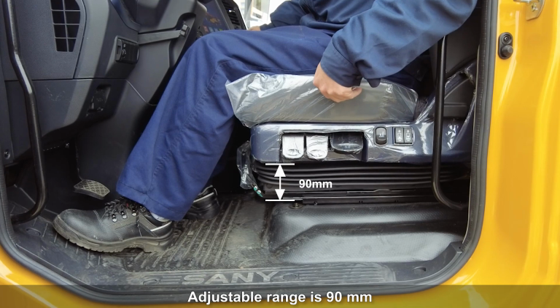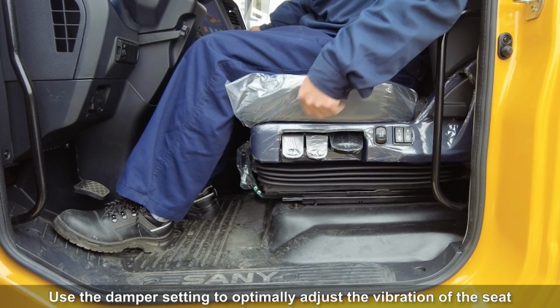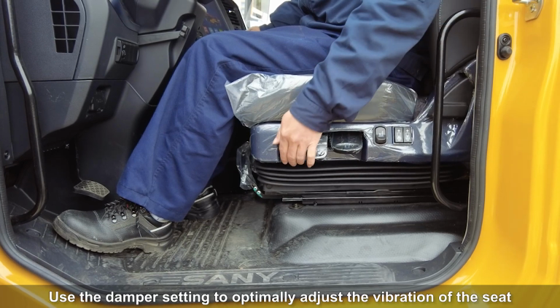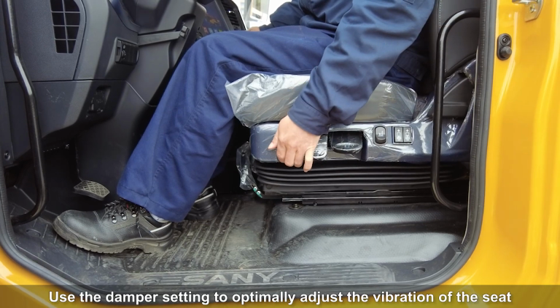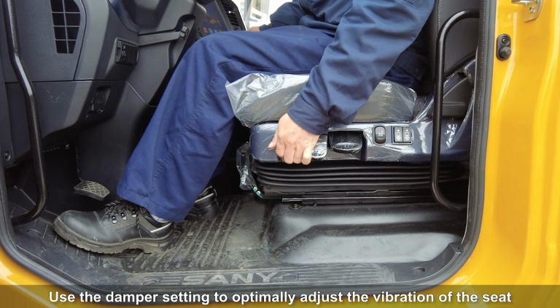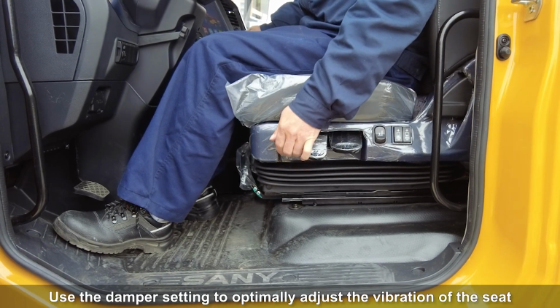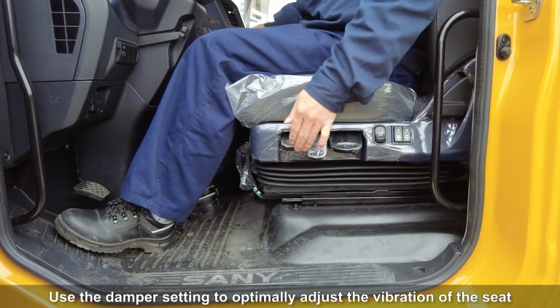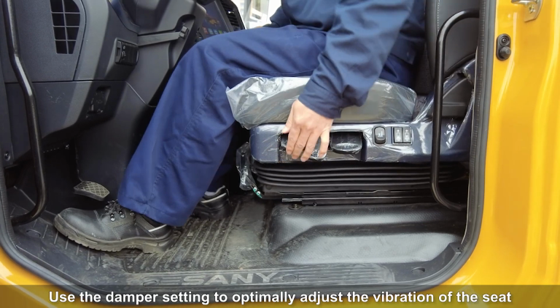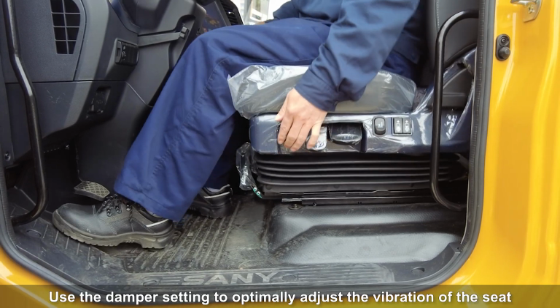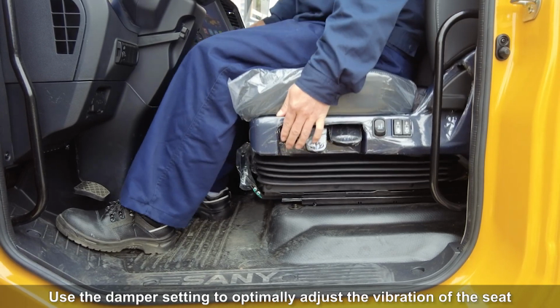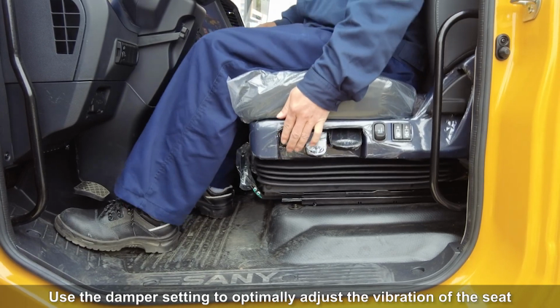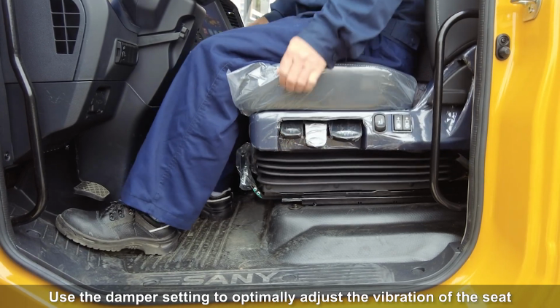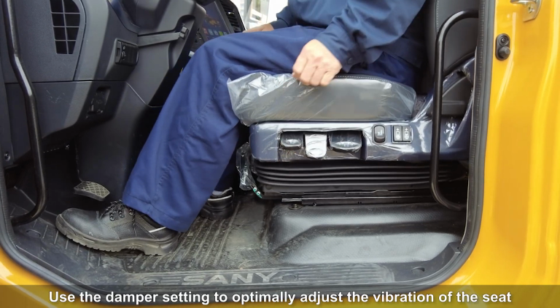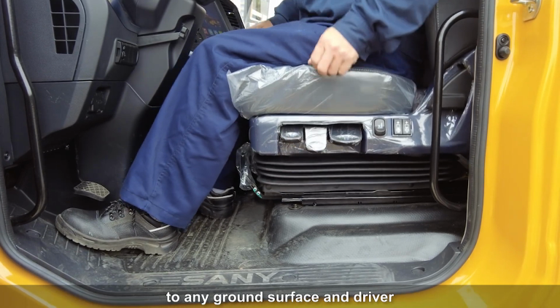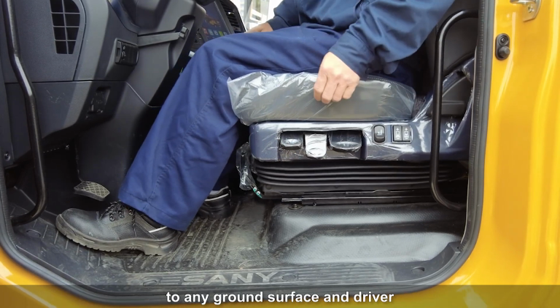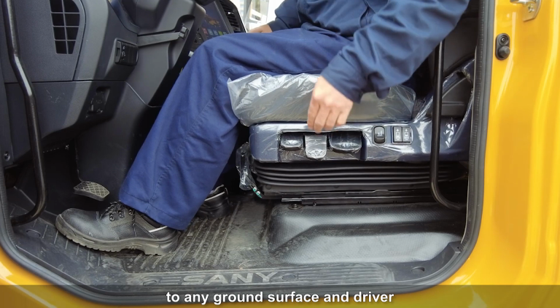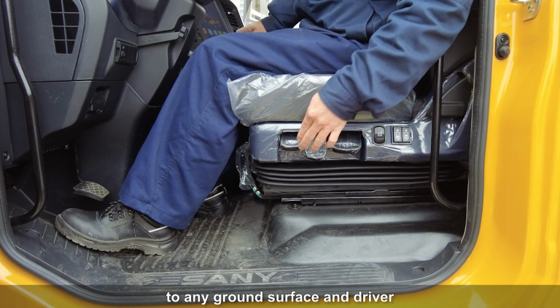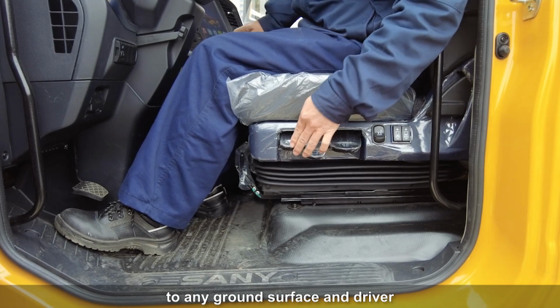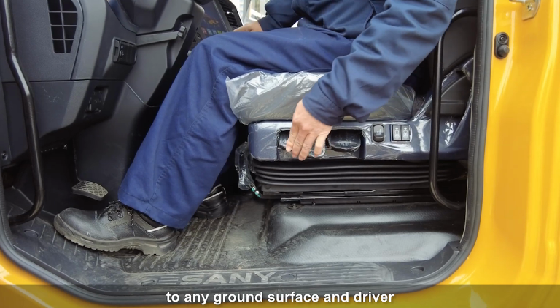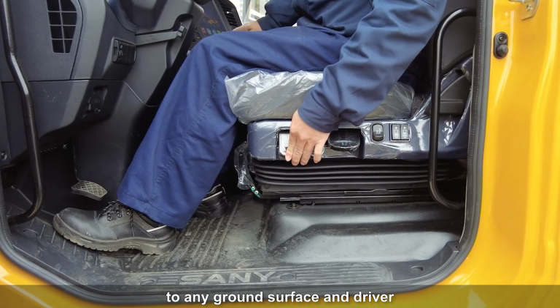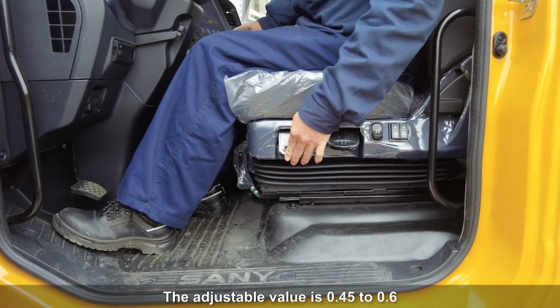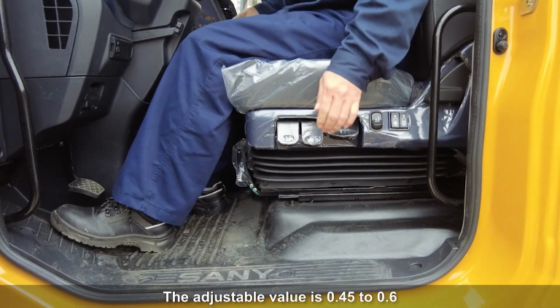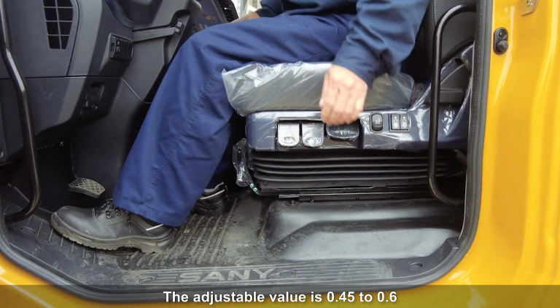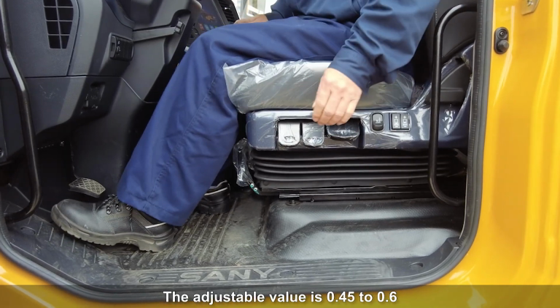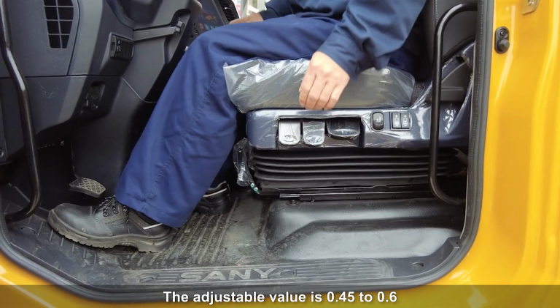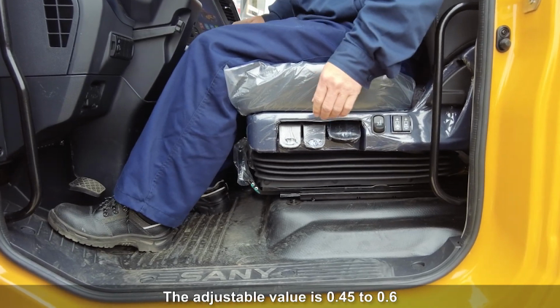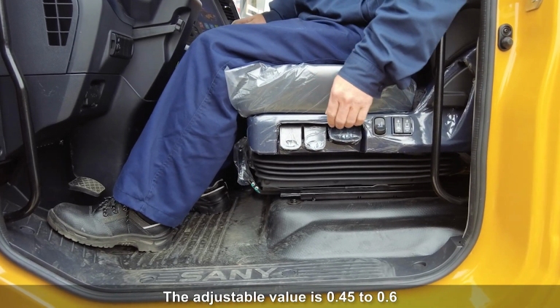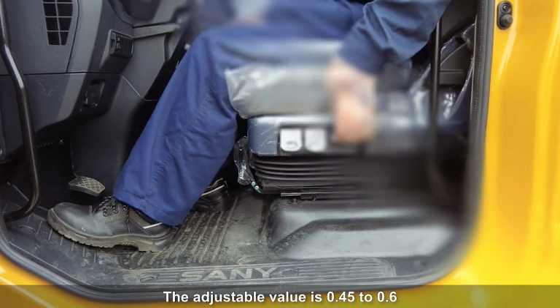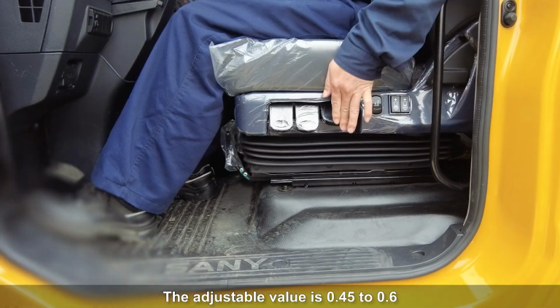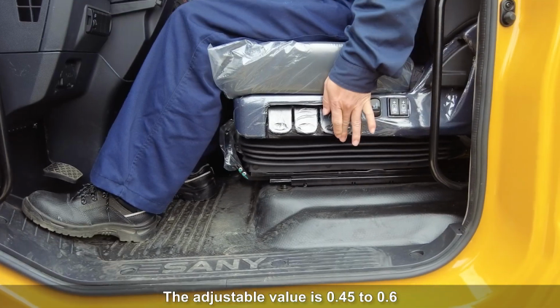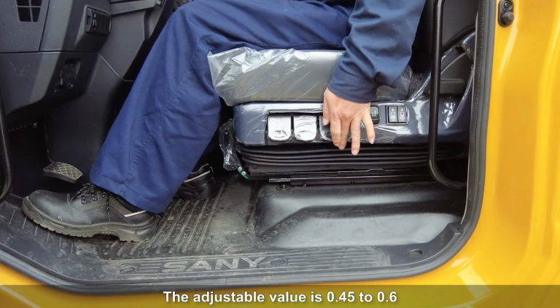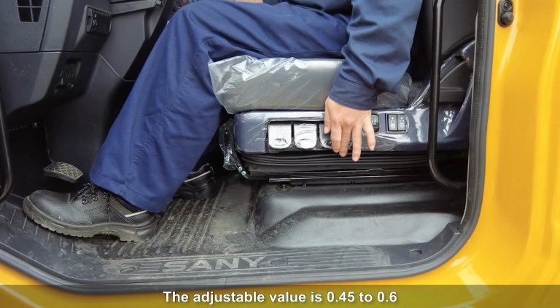Use the damper setting to optimally adjust the vibration of the seat to any ground surface and driver. The adjustable value is 0.45 to 0.6.